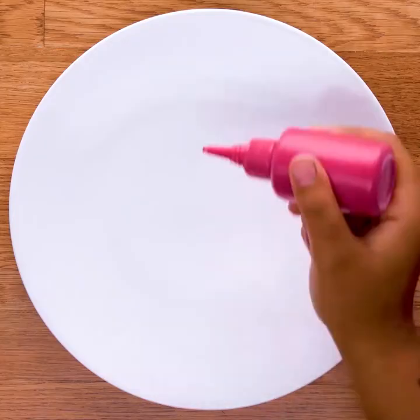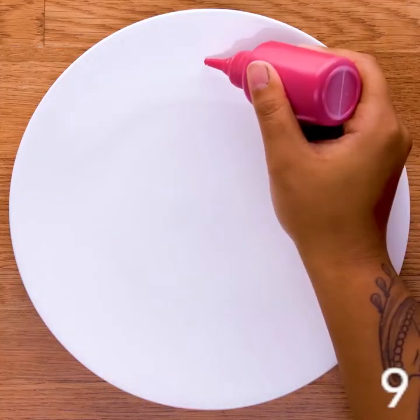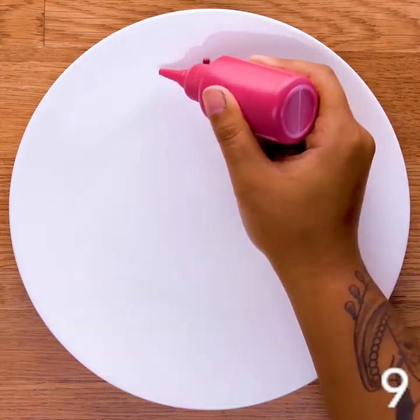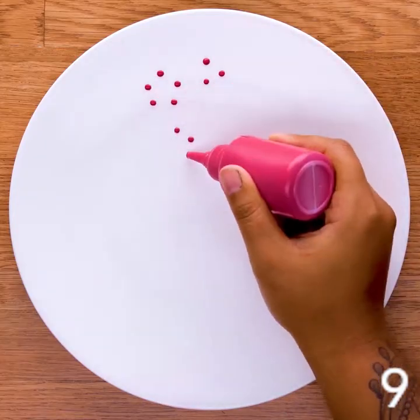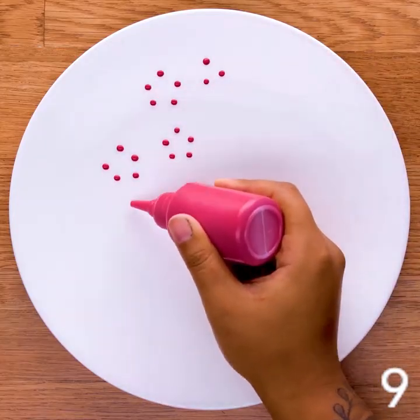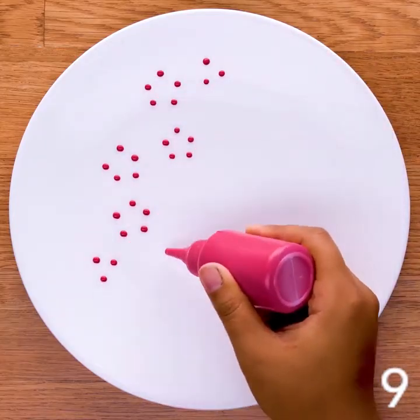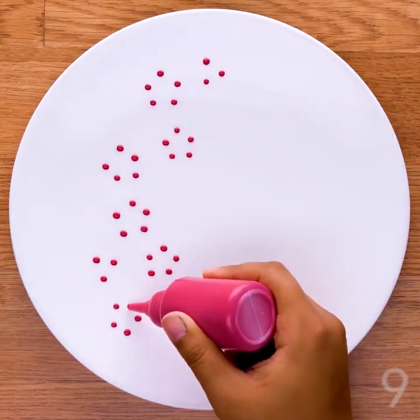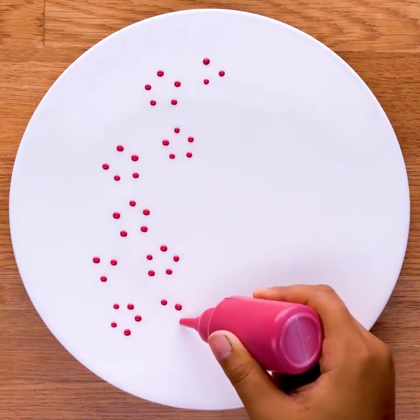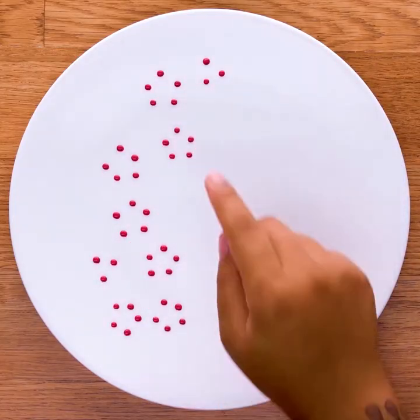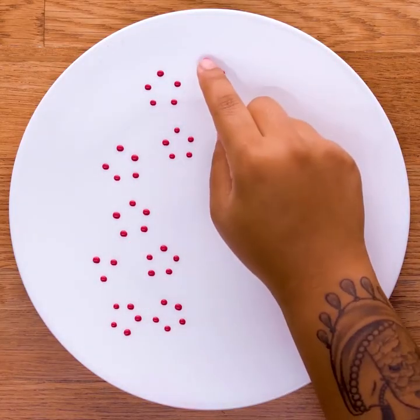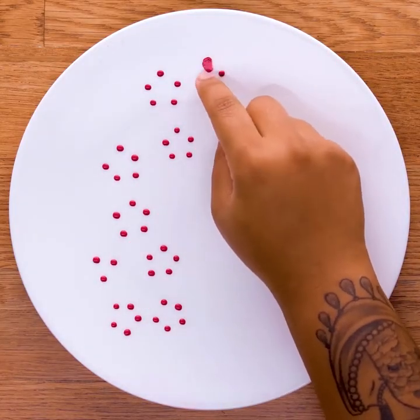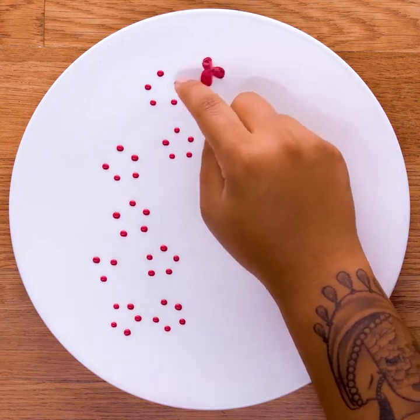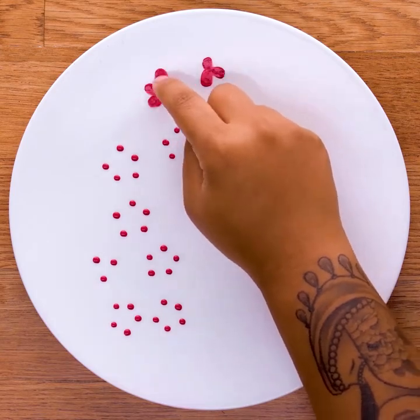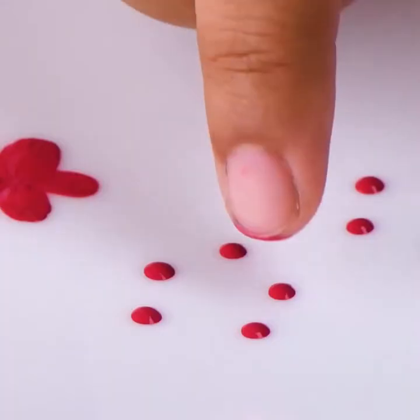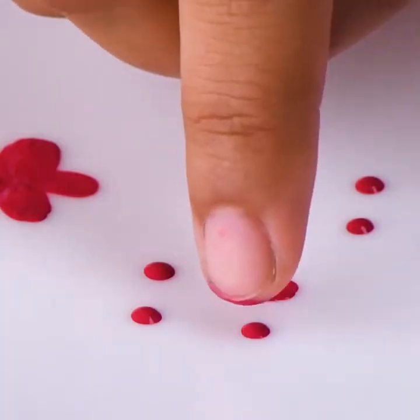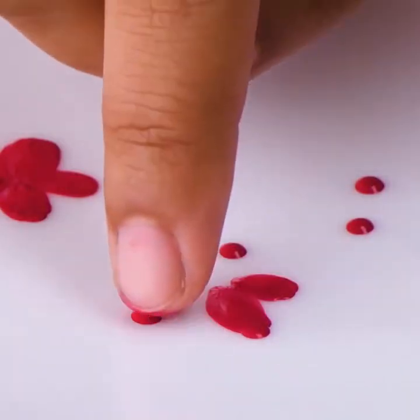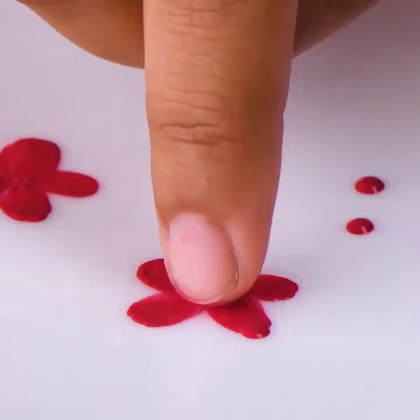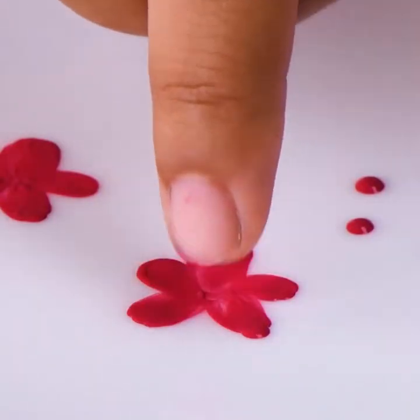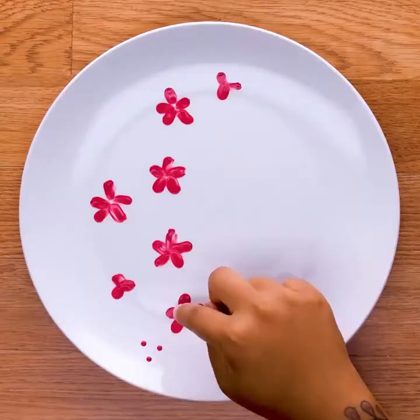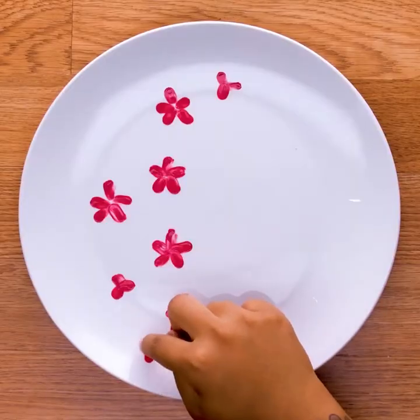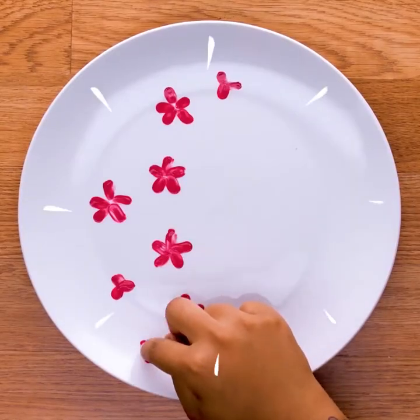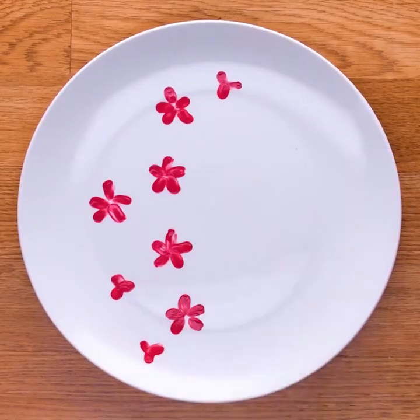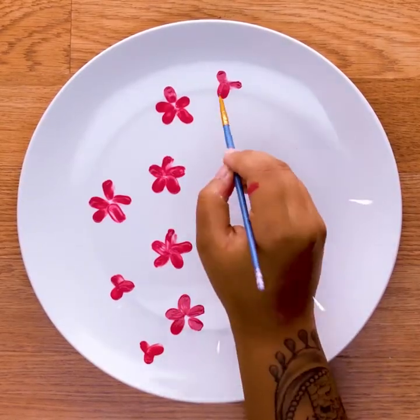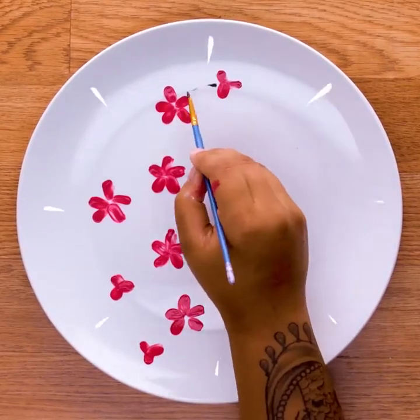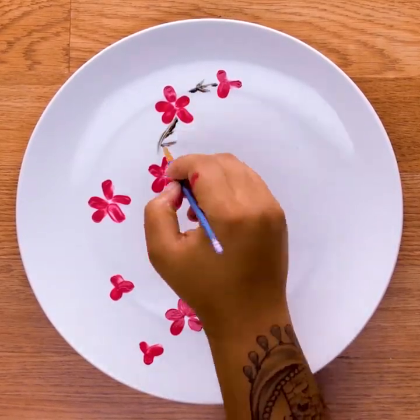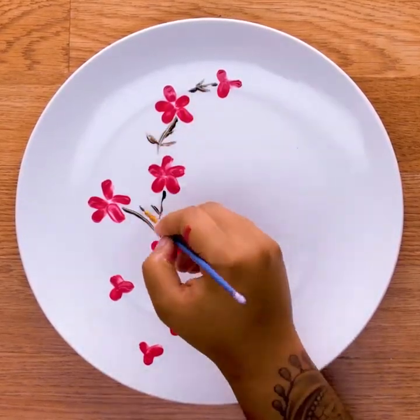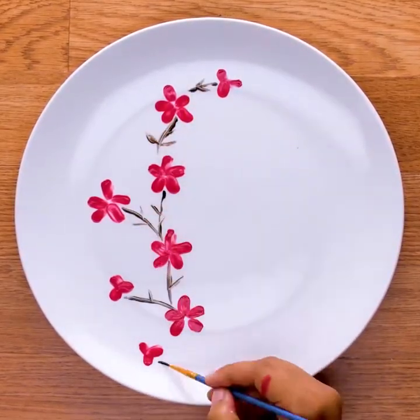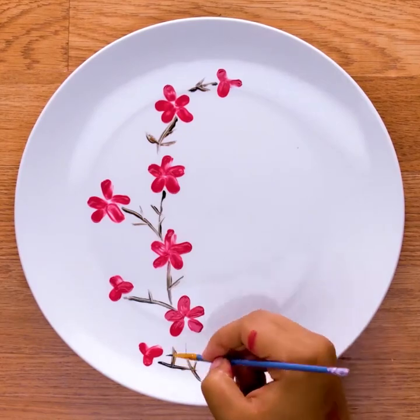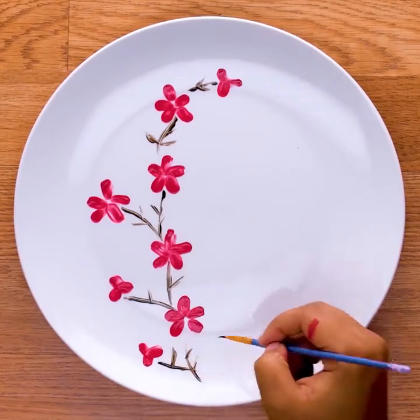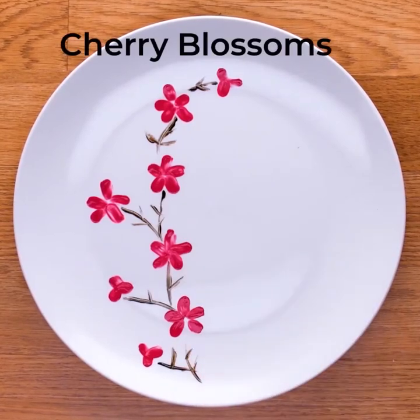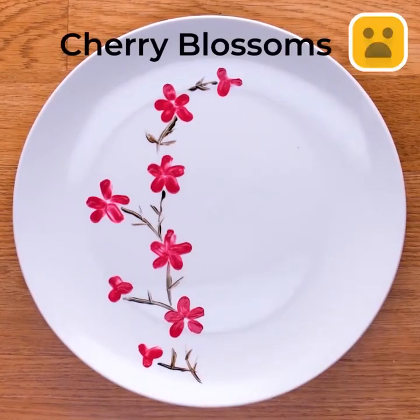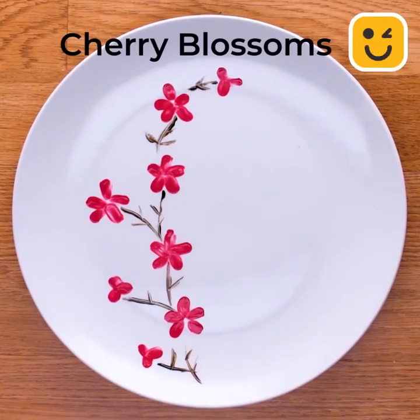The simplest, yet the most beautiful. Creating small cute flowers. The perfect cherry blossom.